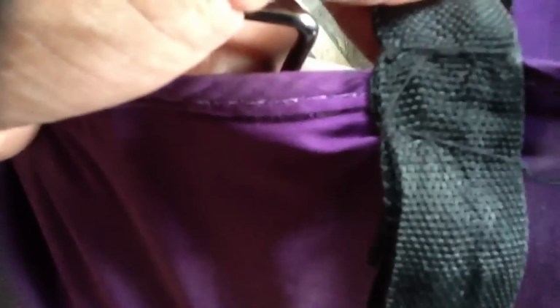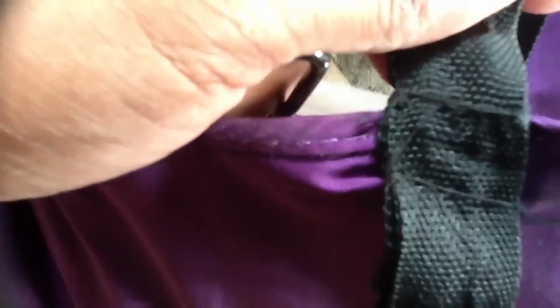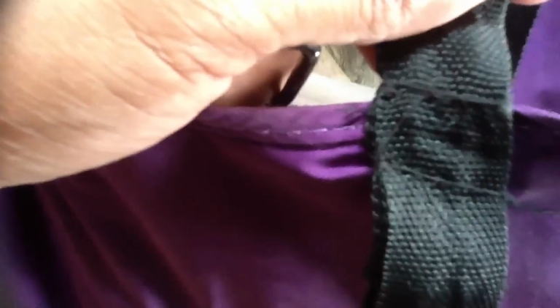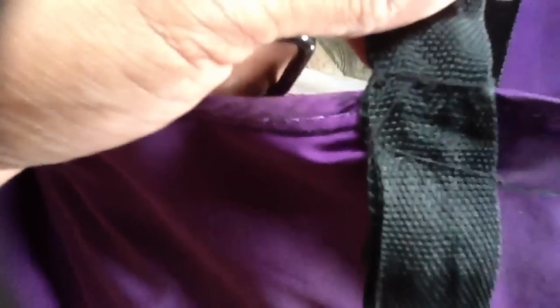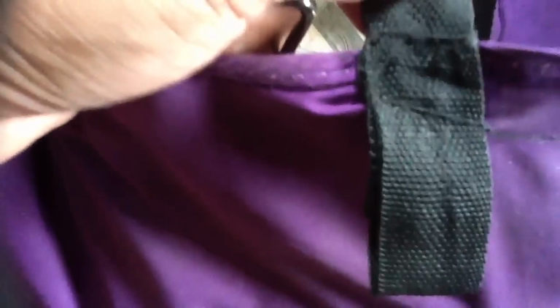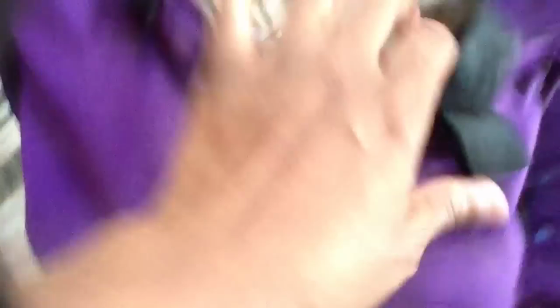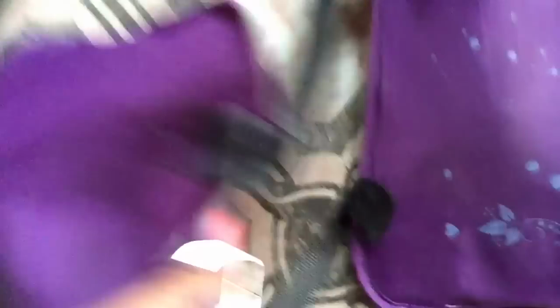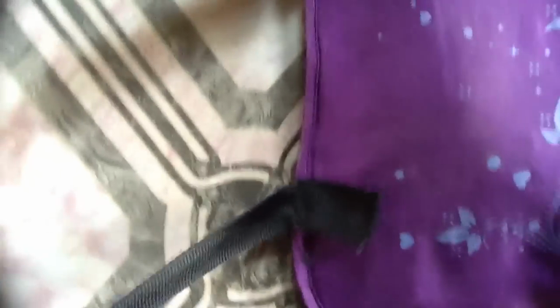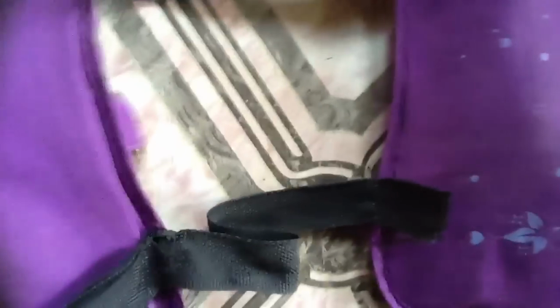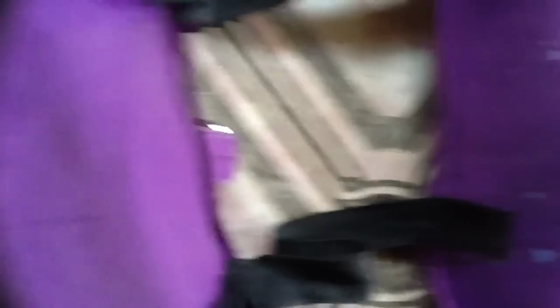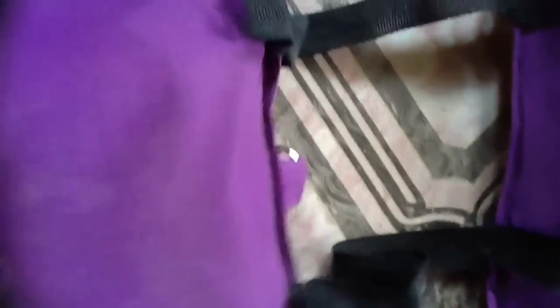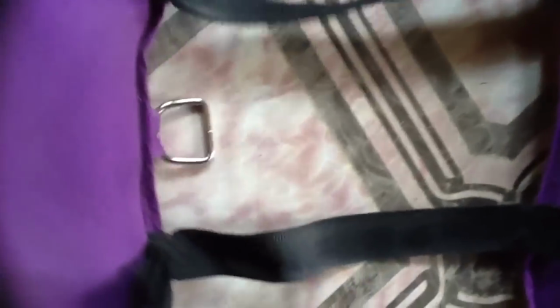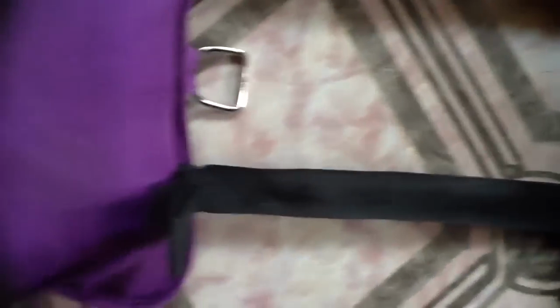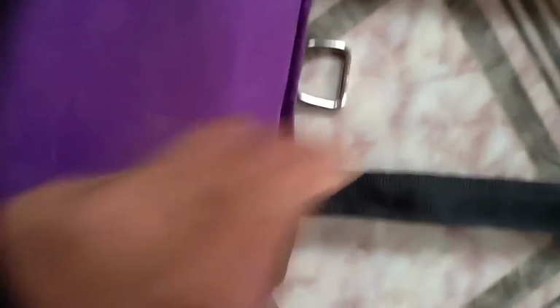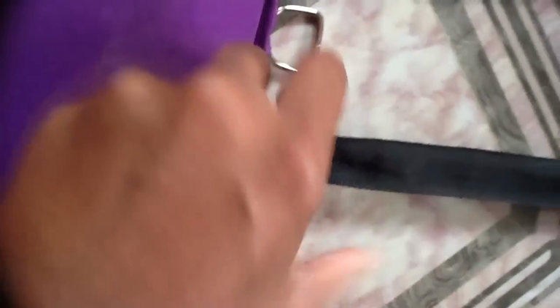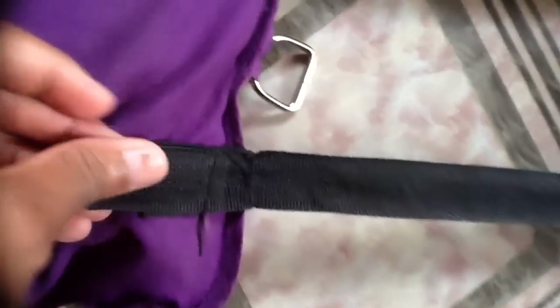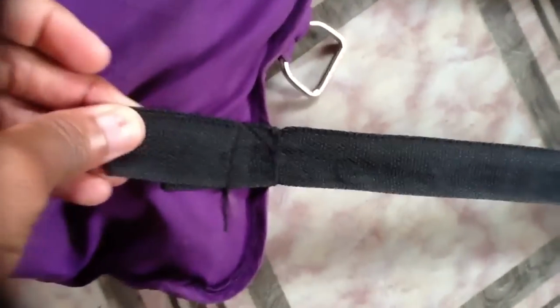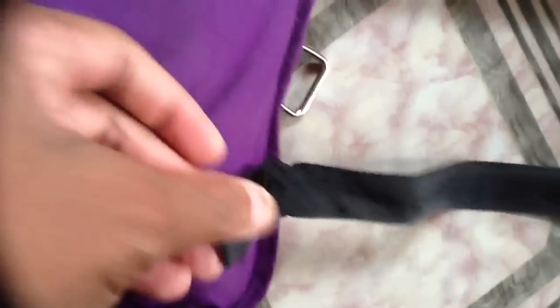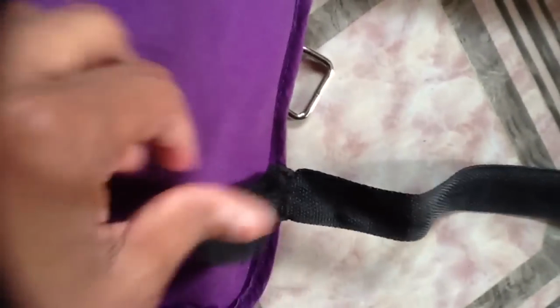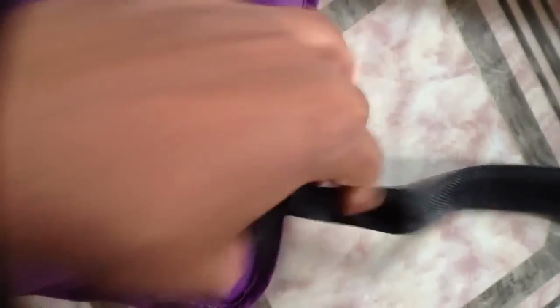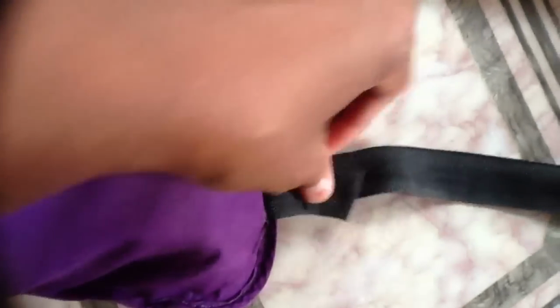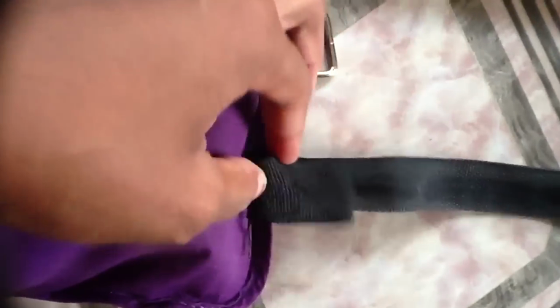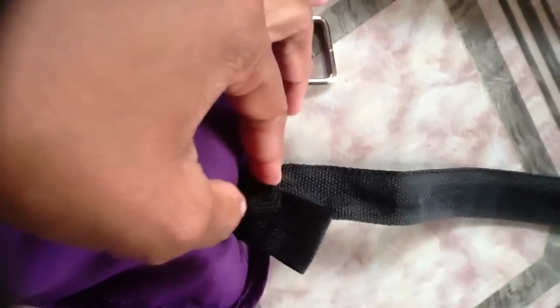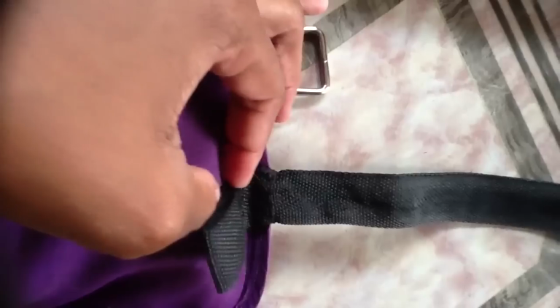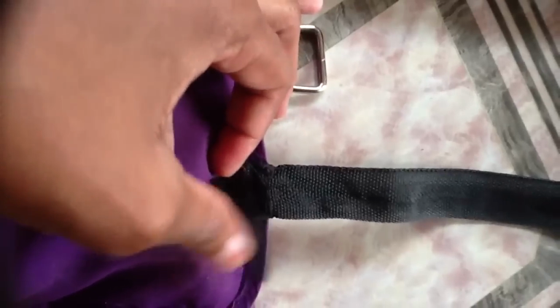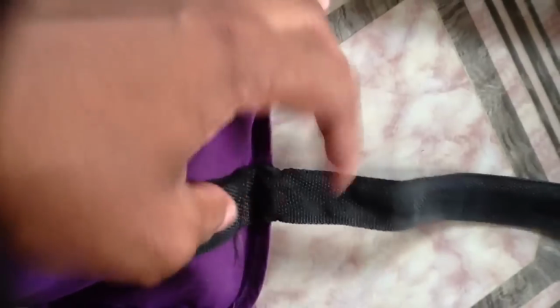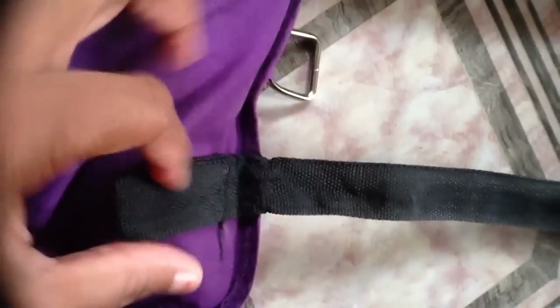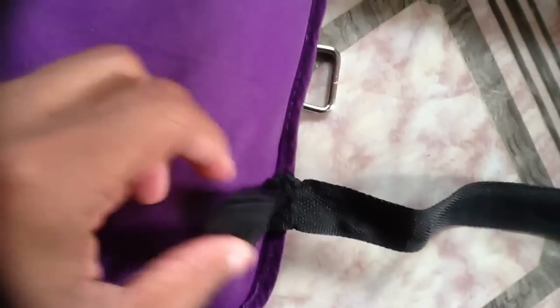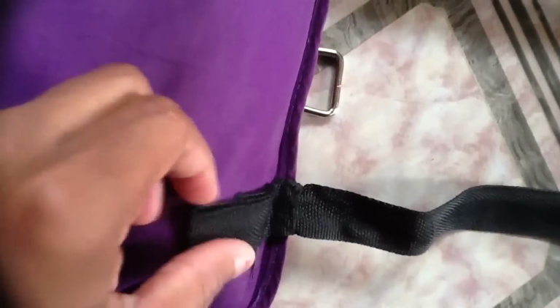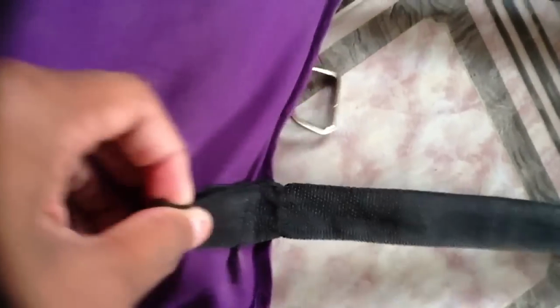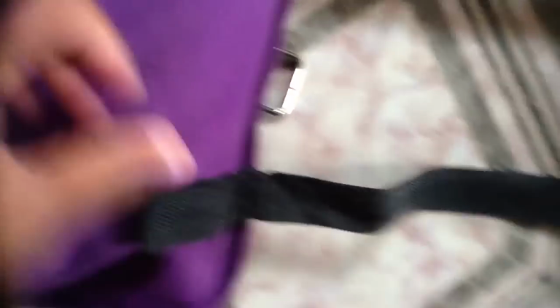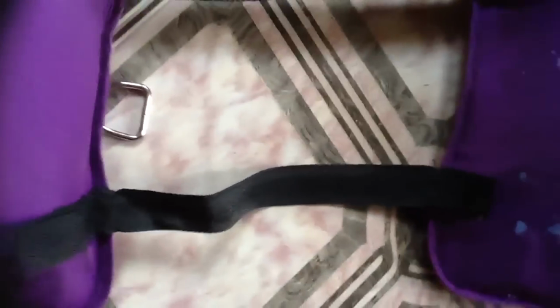There's a loop in the strap — what happened was I attached it a little too long, so when I went outside and tried it on the dog I had to bring the strap up a little bit. So I just folded it up and stitched it down again, and this is what it looks like.